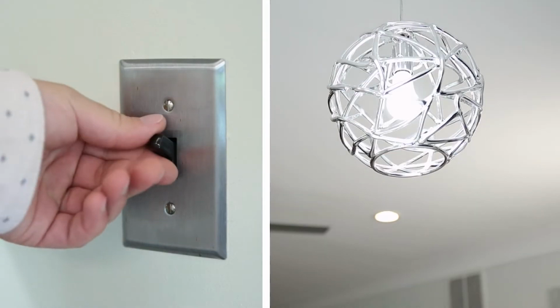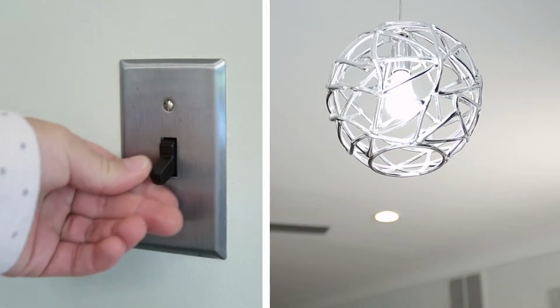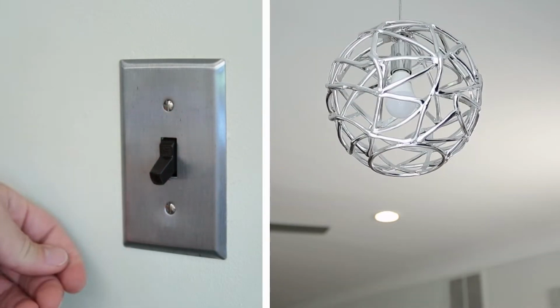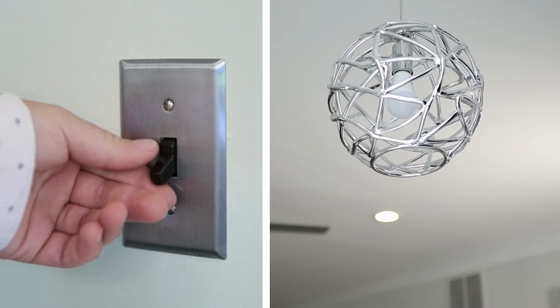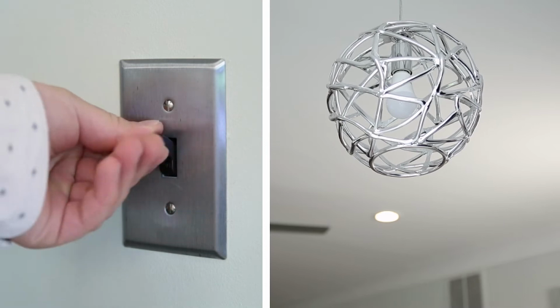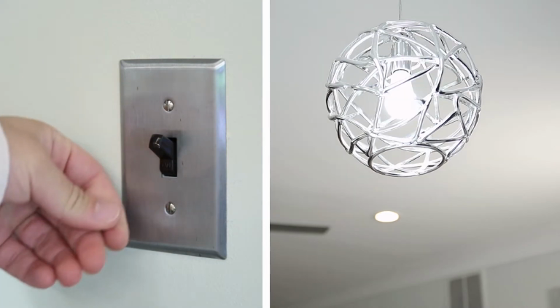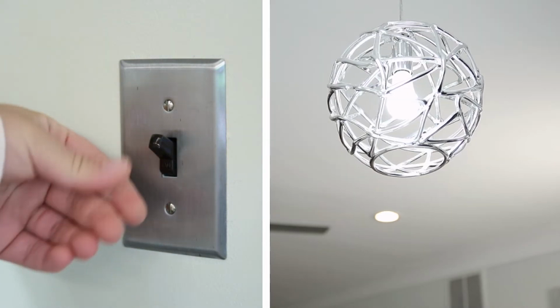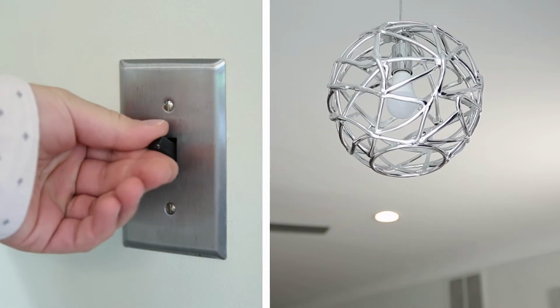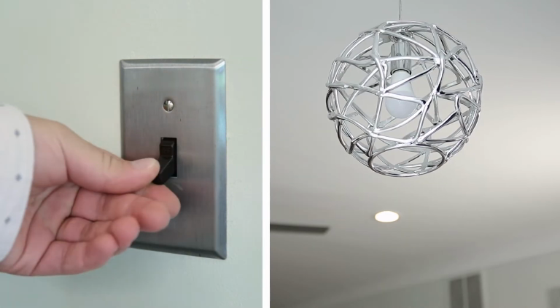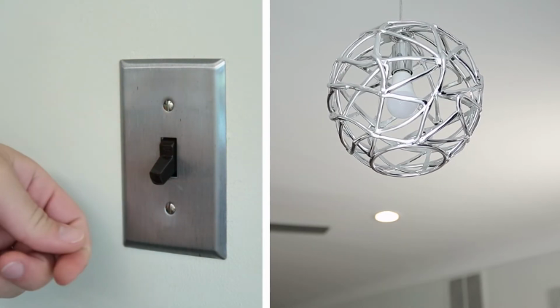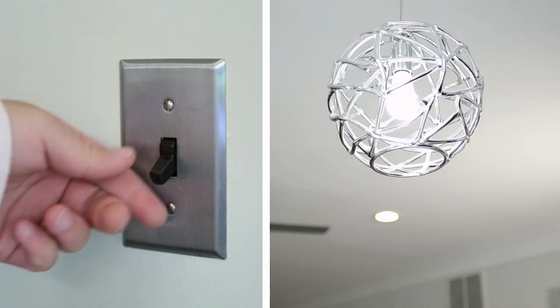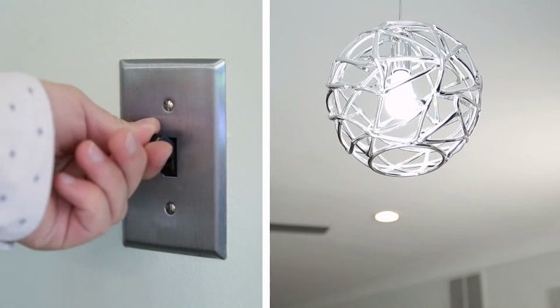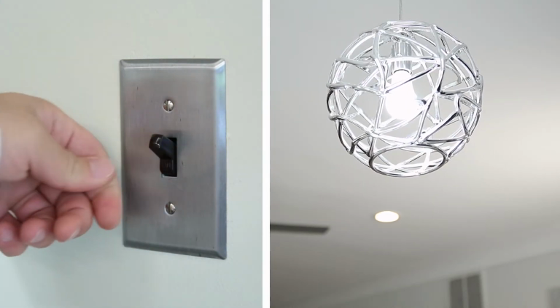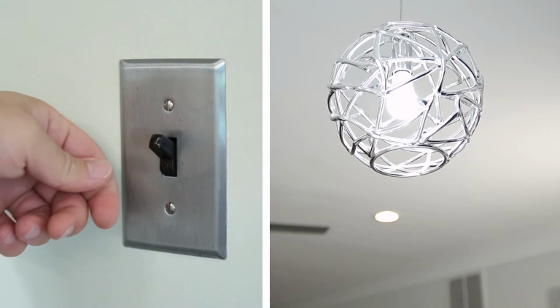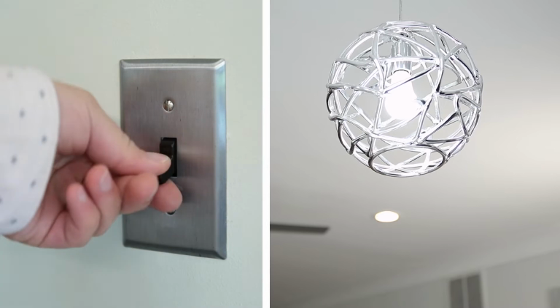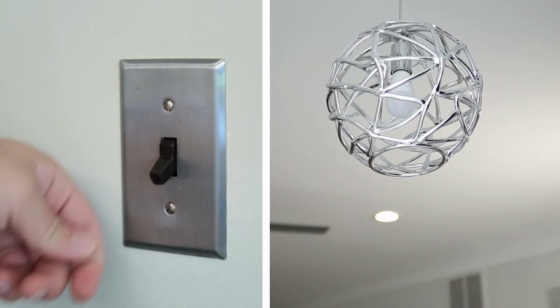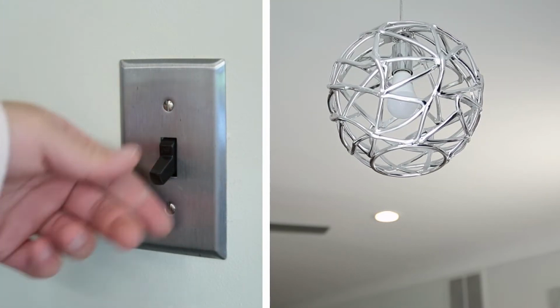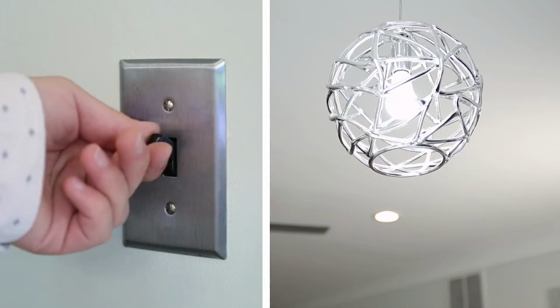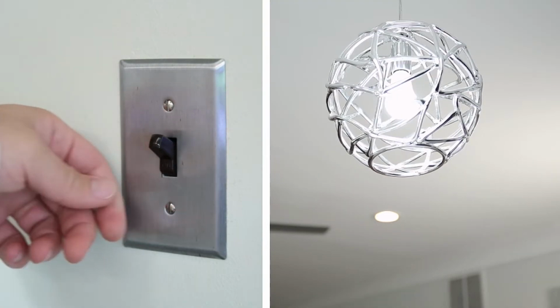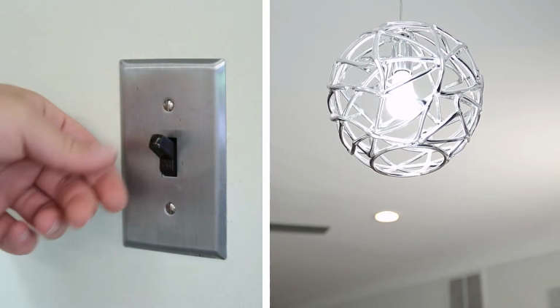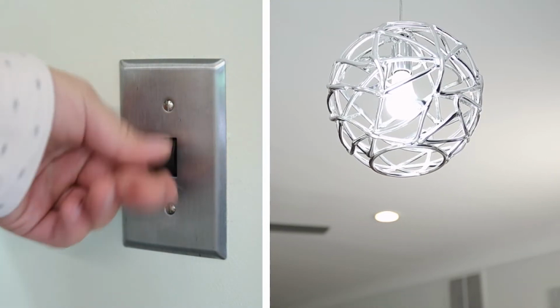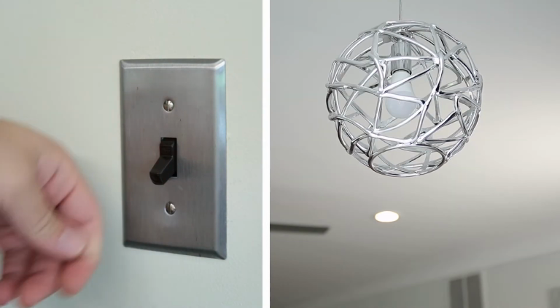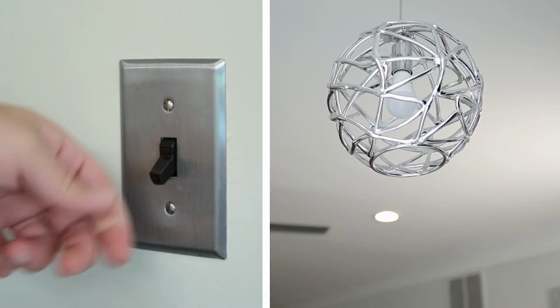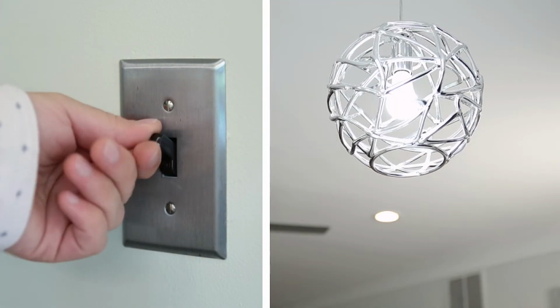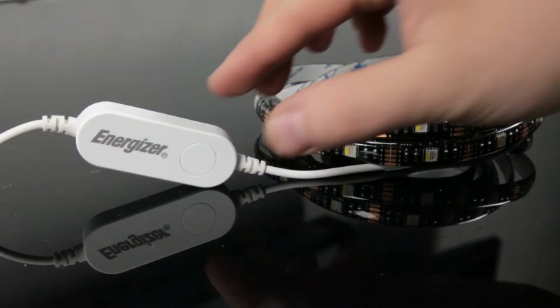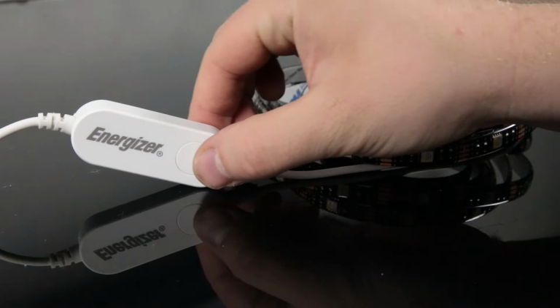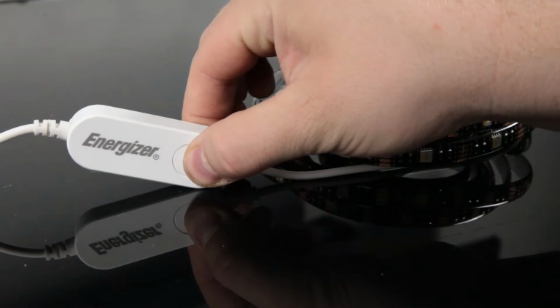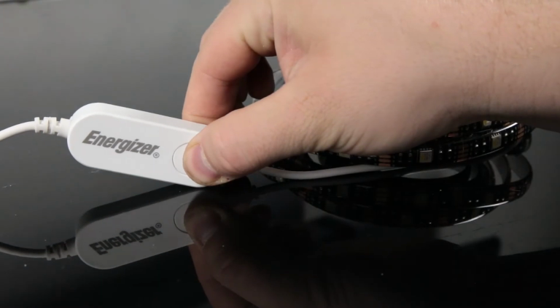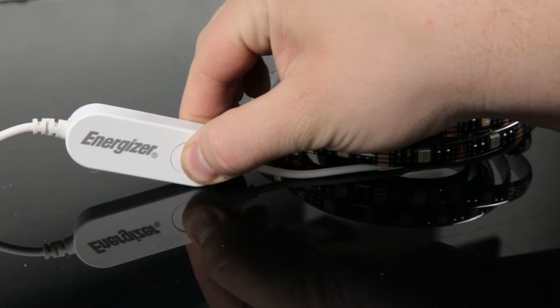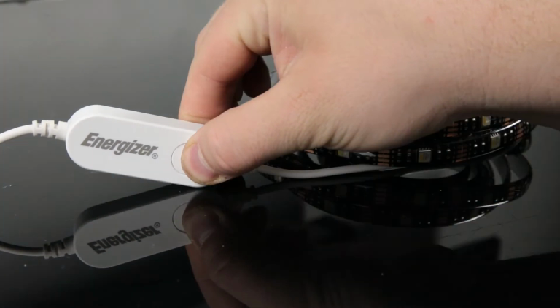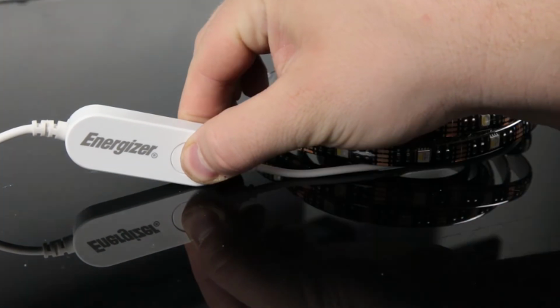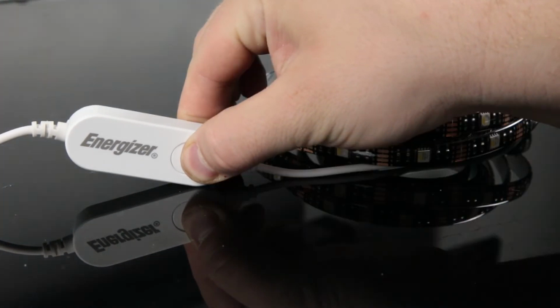If your light isn't in pairing mode, turn it on and off five times. For smart LED strips, hold down the reset button for five seconds.